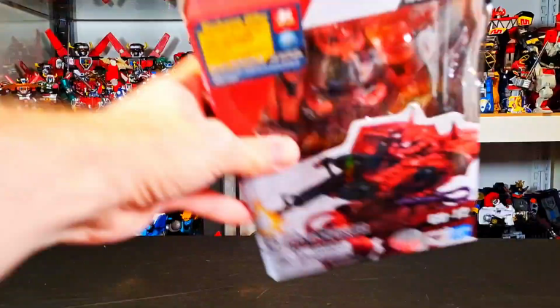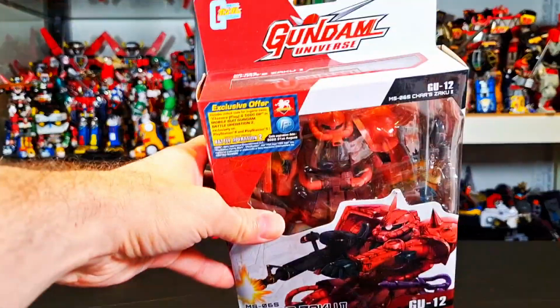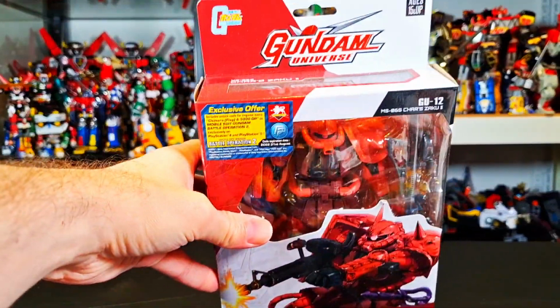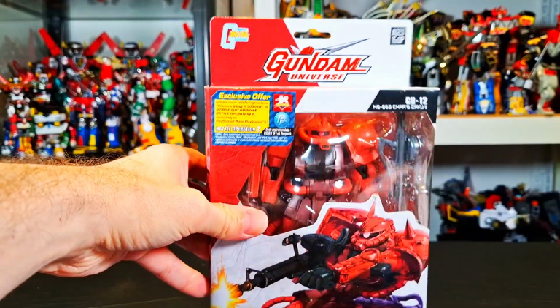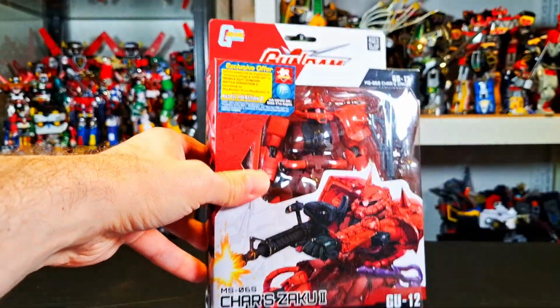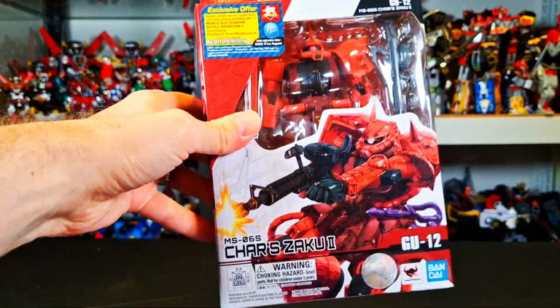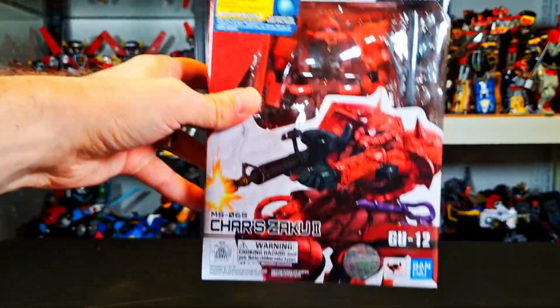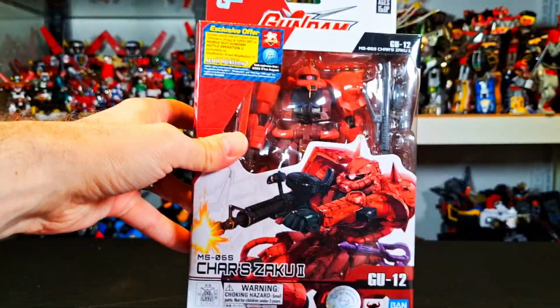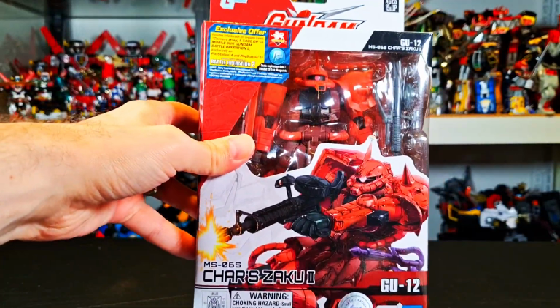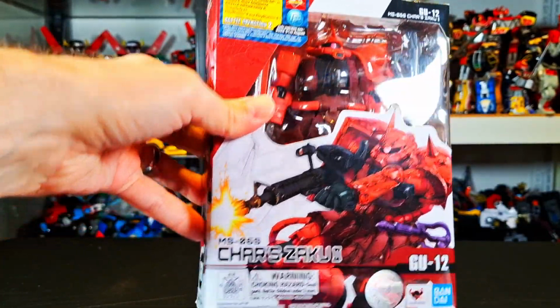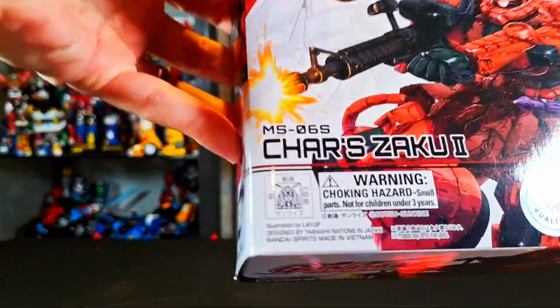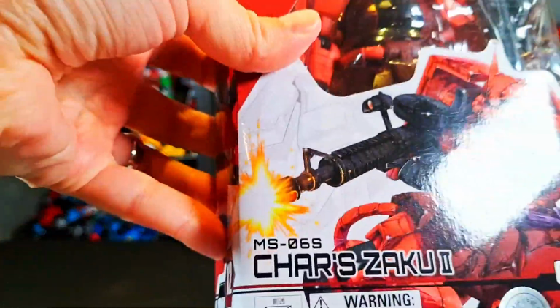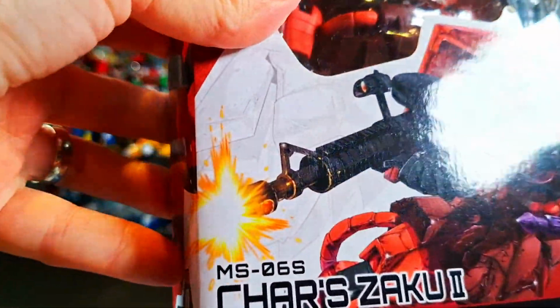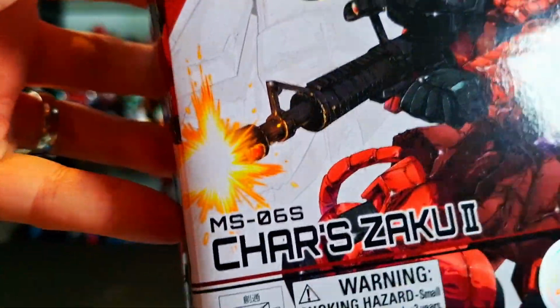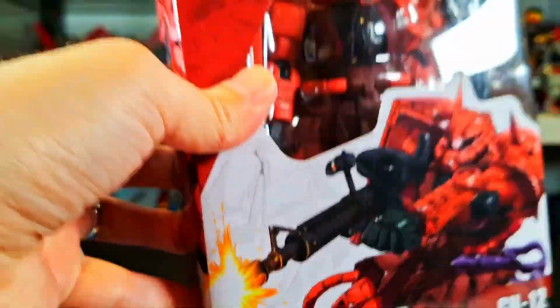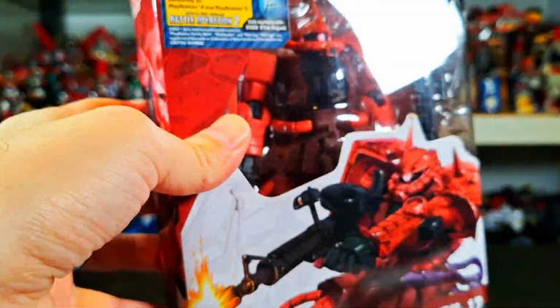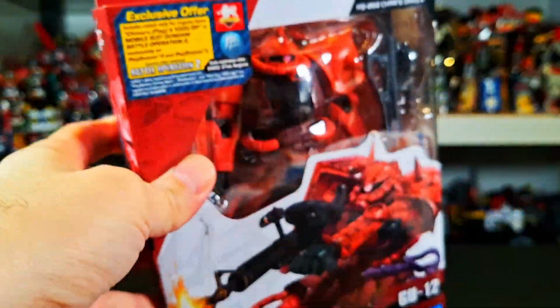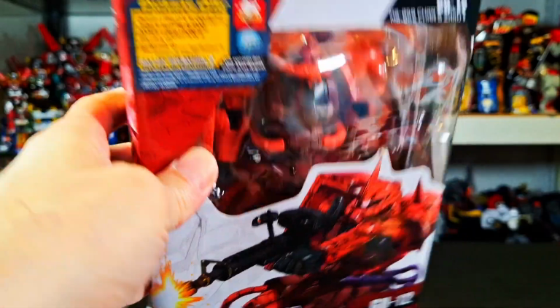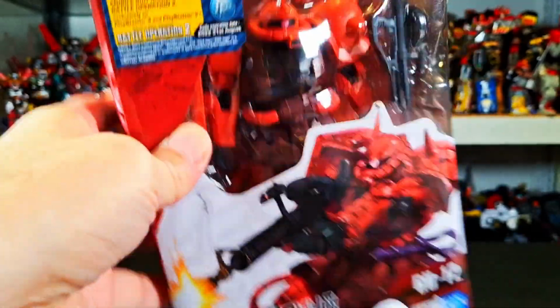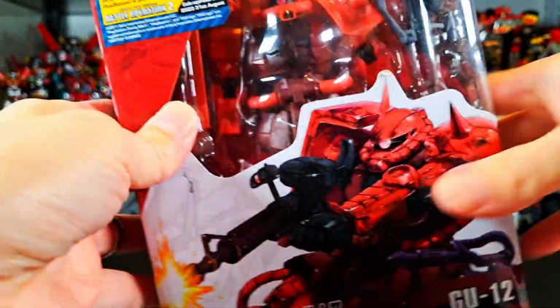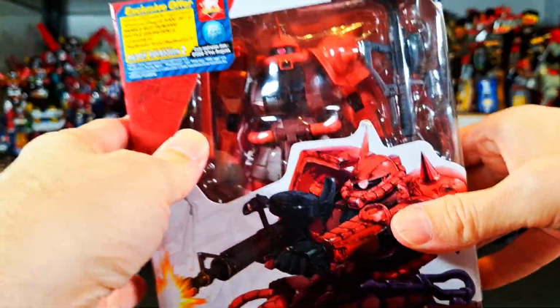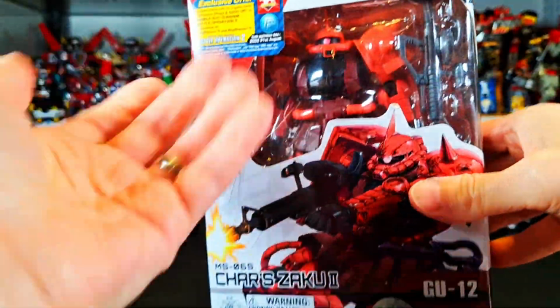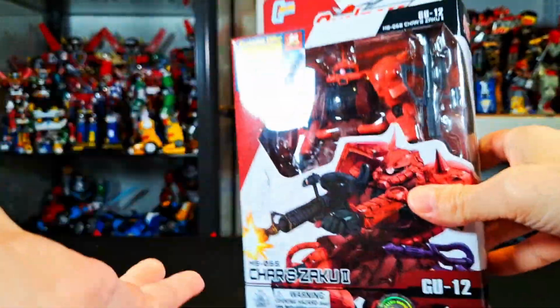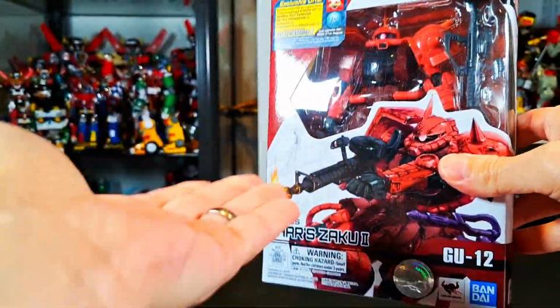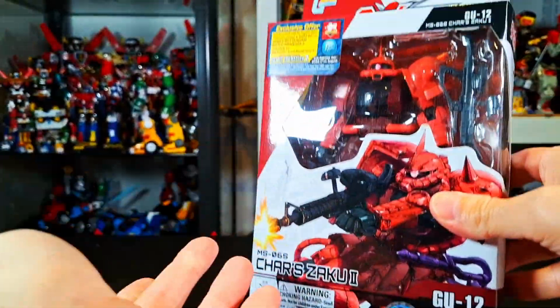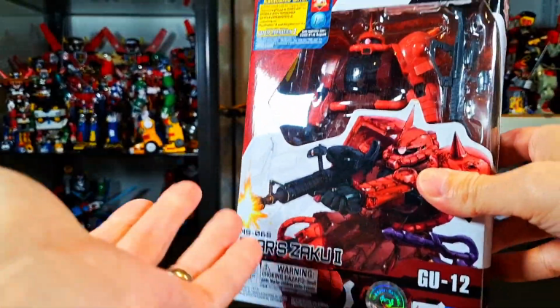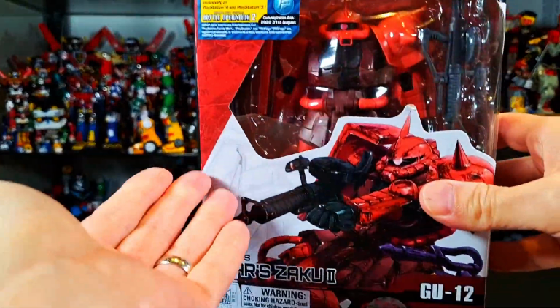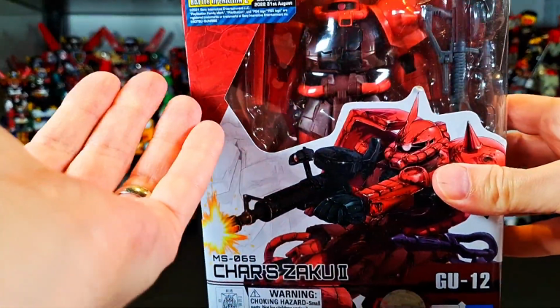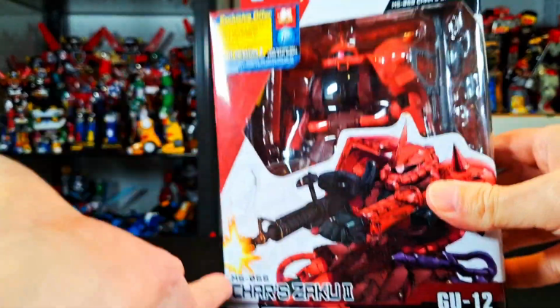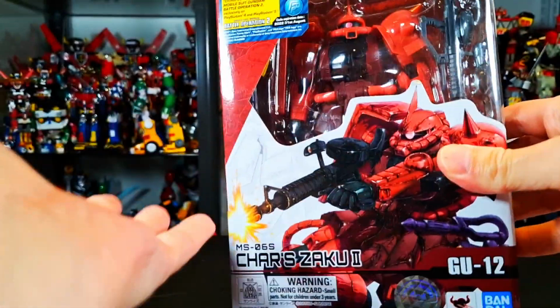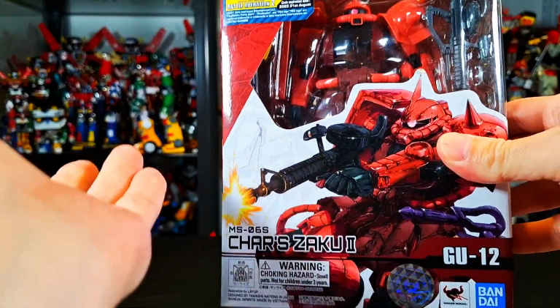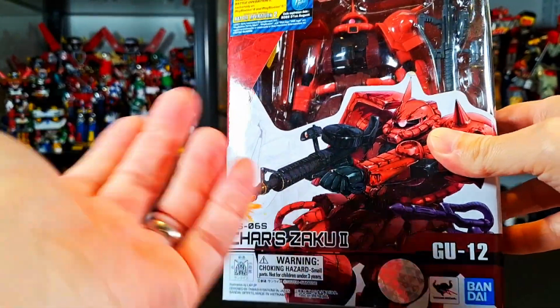What up, folks? I'm UltraZill, and today I have a review of the Gundam Universe Char's Zaku 2. Back to my backlog of Gundam Universe.